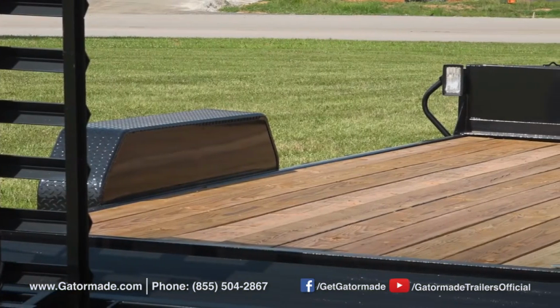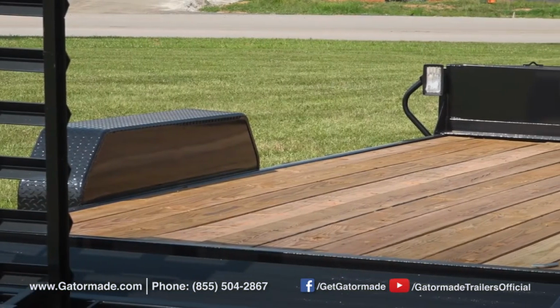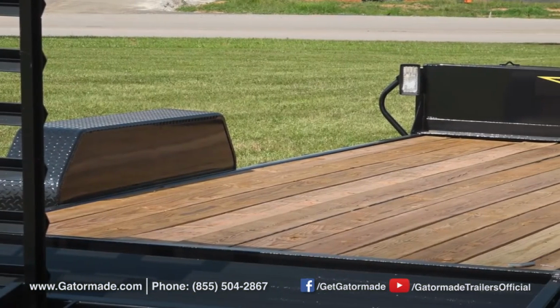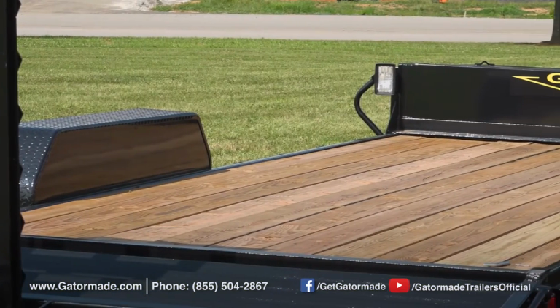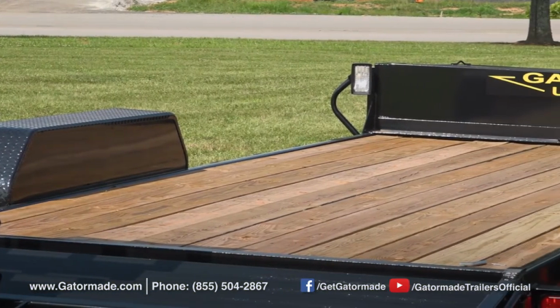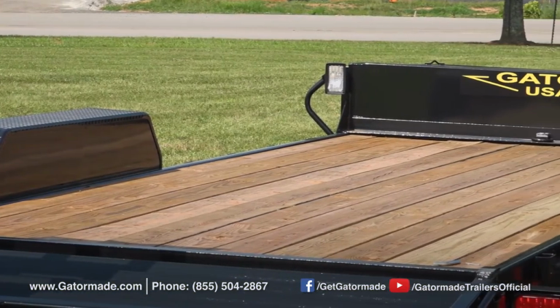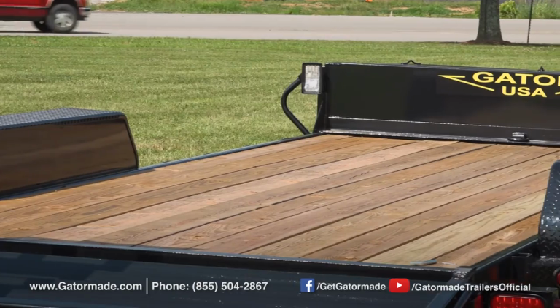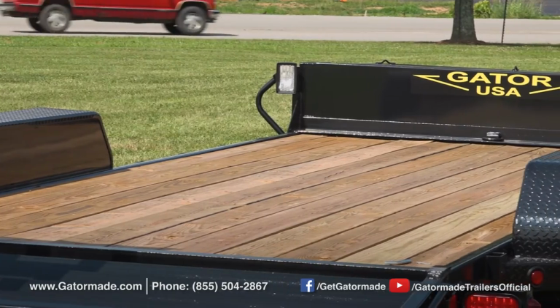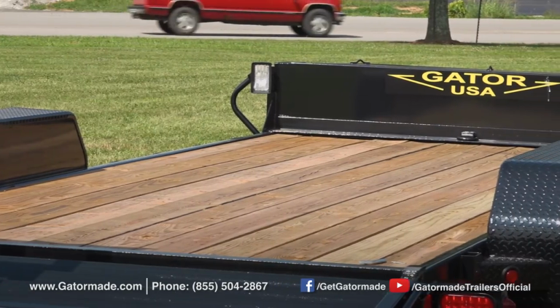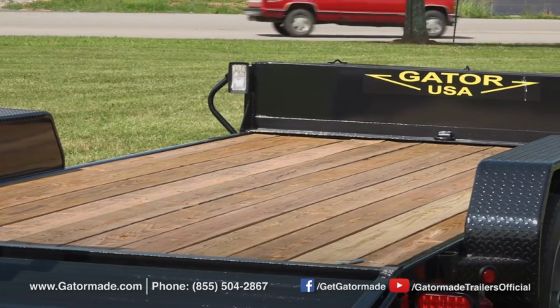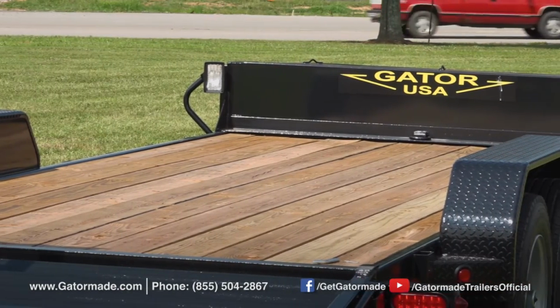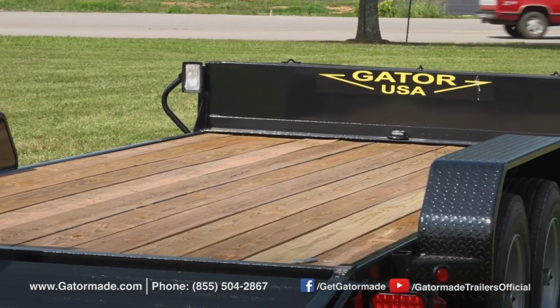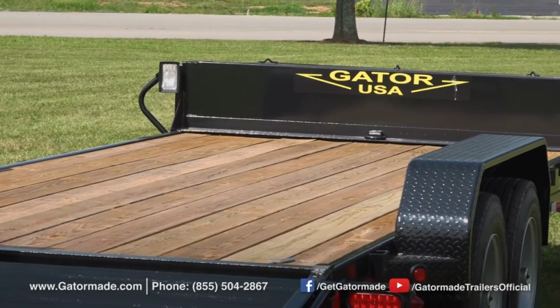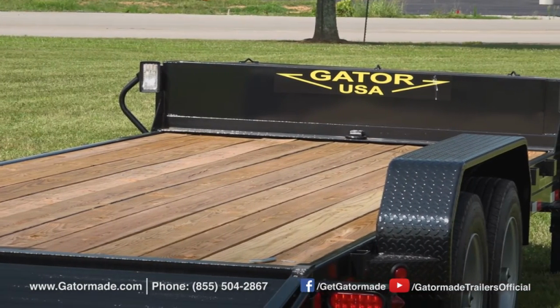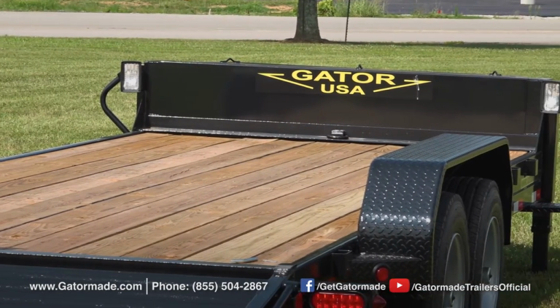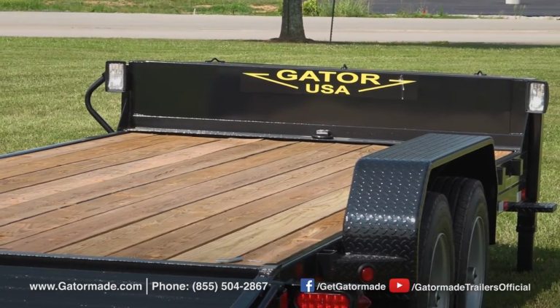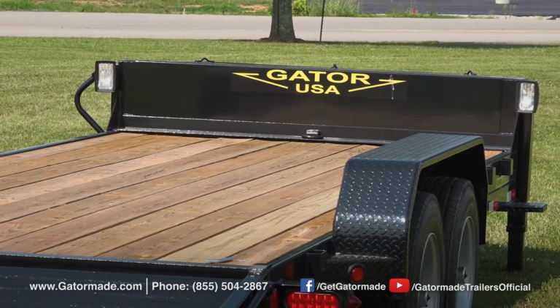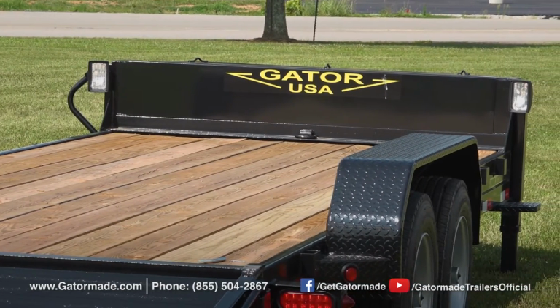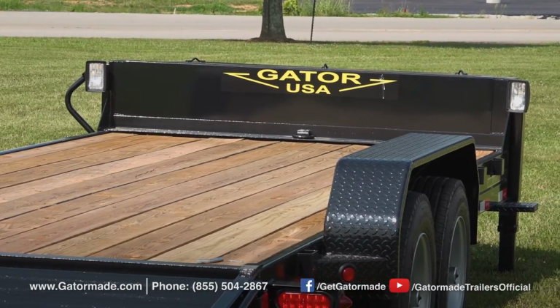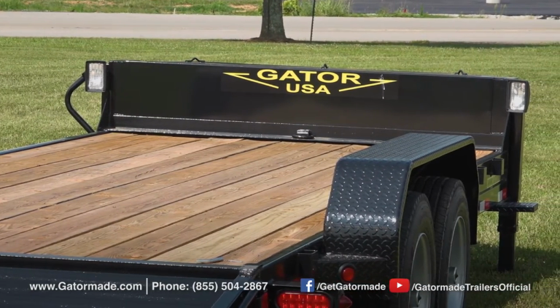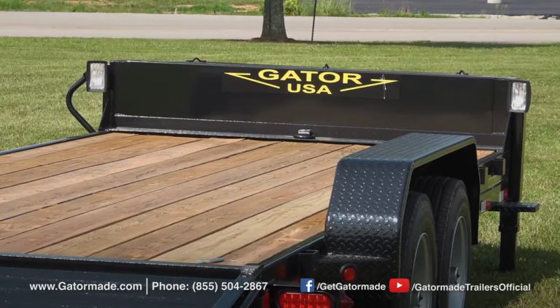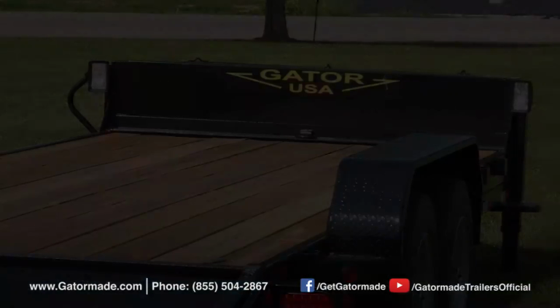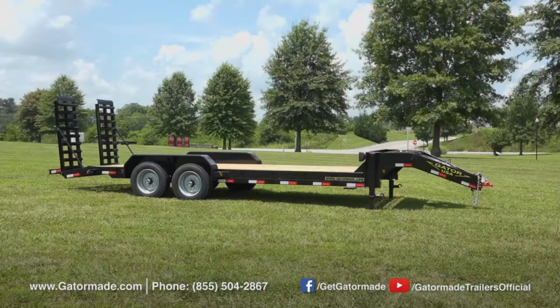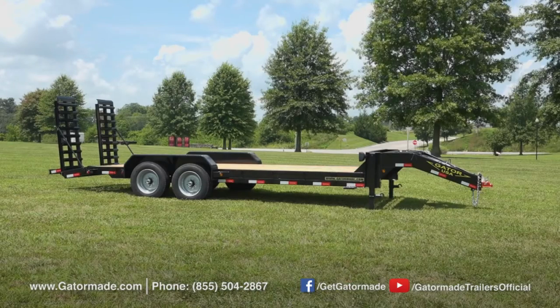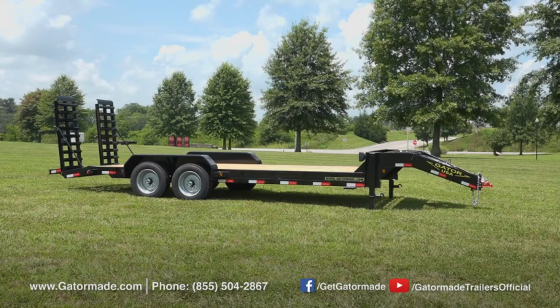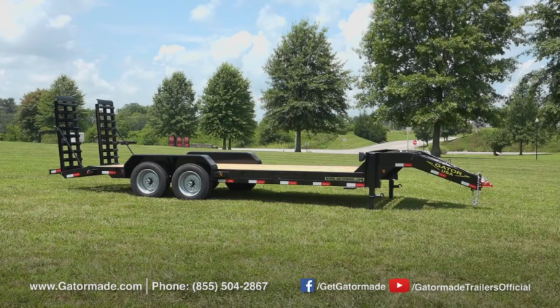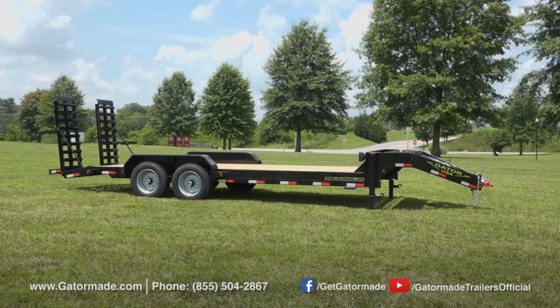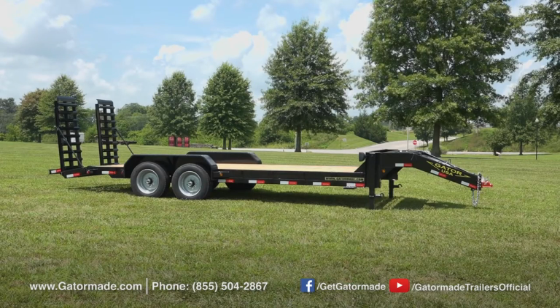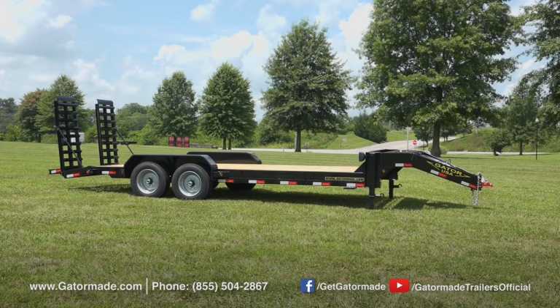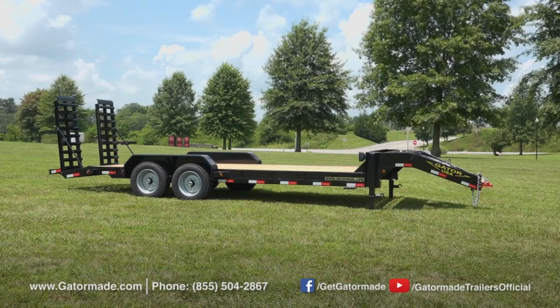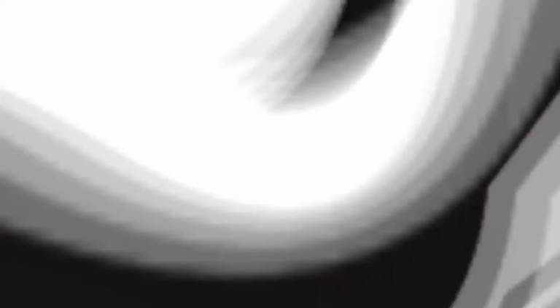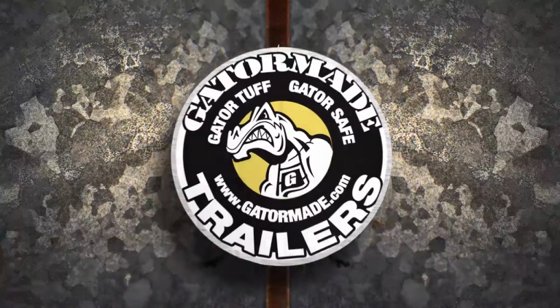Each GatorMade trailer boasts a Gator tough powder coat finish. This keeps your trailer looking satisfactory now and in the future. The powder coat finish is the most durable paint finish that can be applied to your trailer.